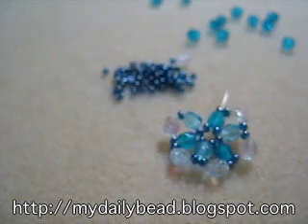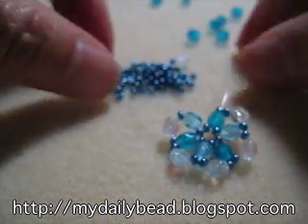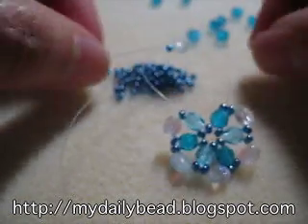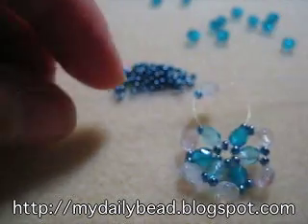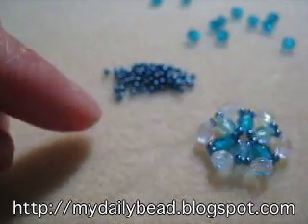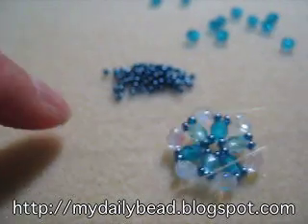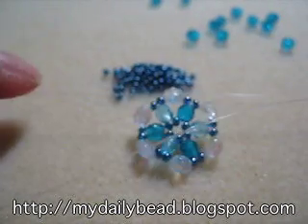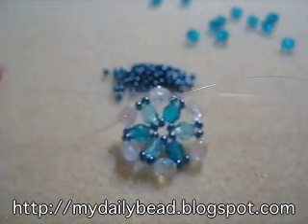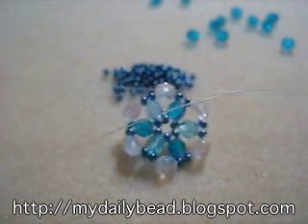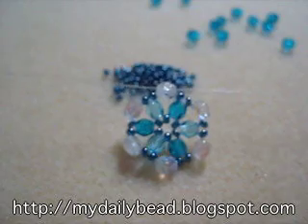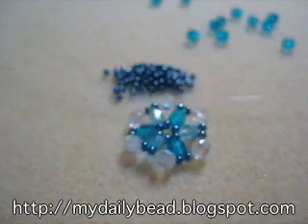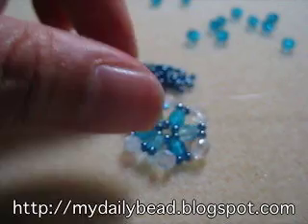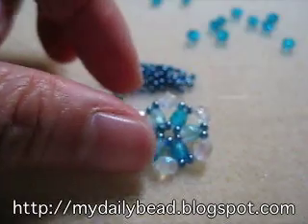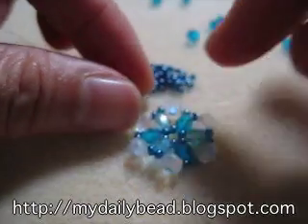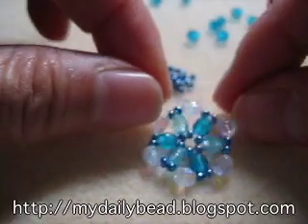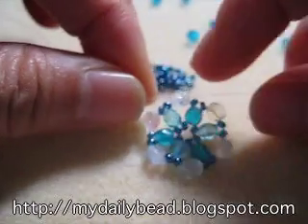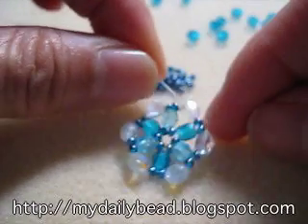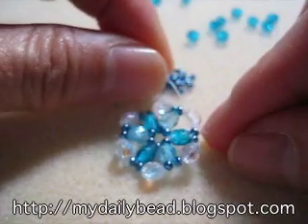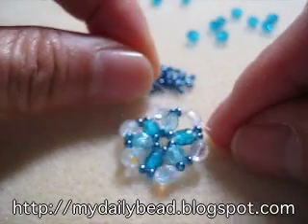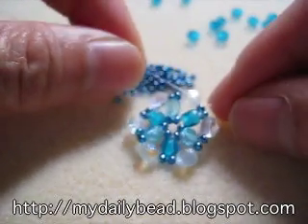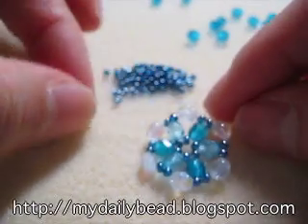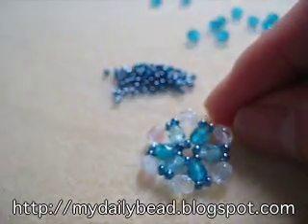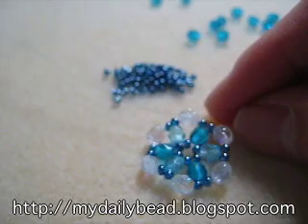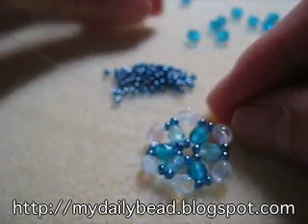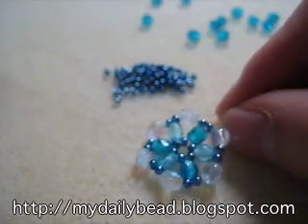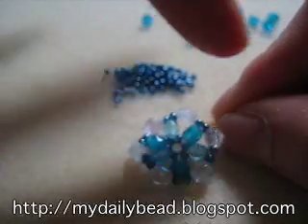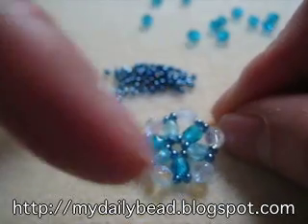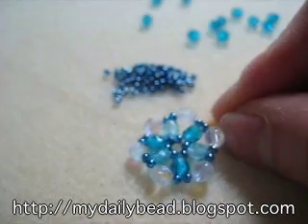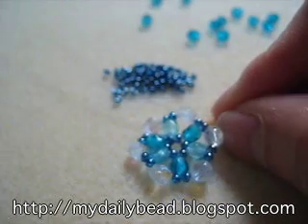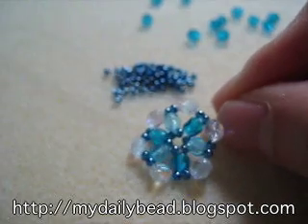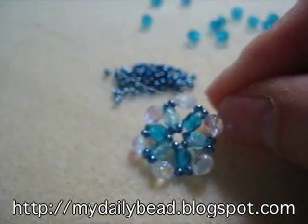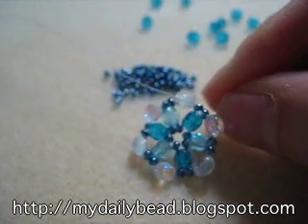This is already a very nice pattern. You can use this as a pattern as well, or start adding a ring band, making a ring. I'm going to add one more row around it for this pattern.